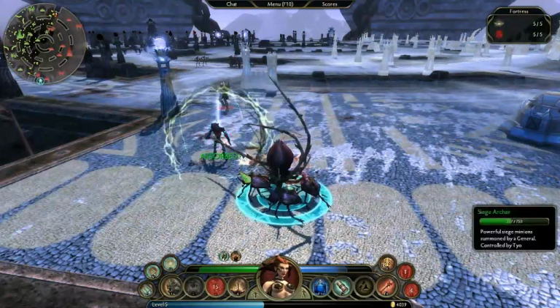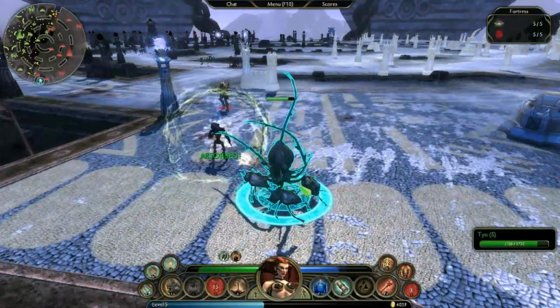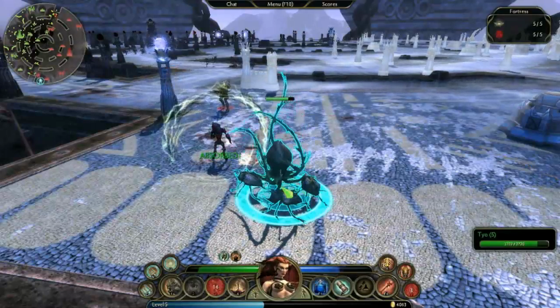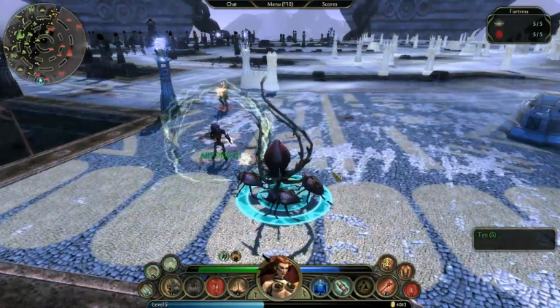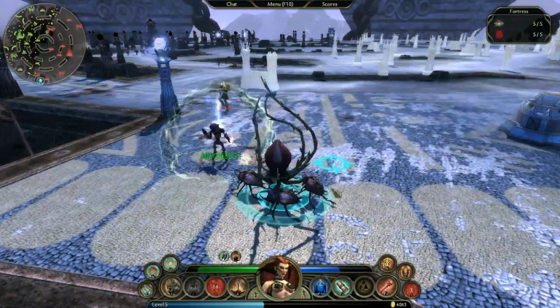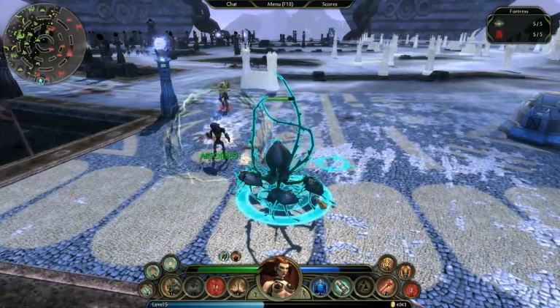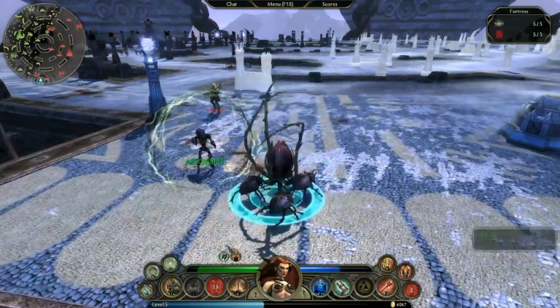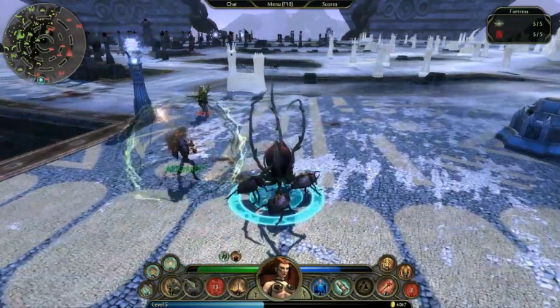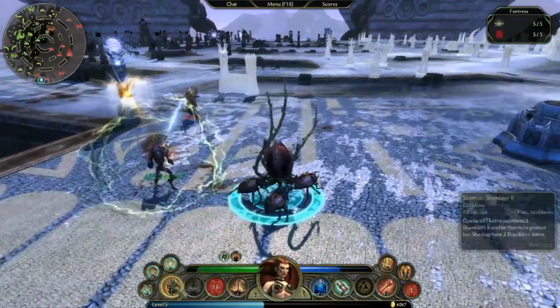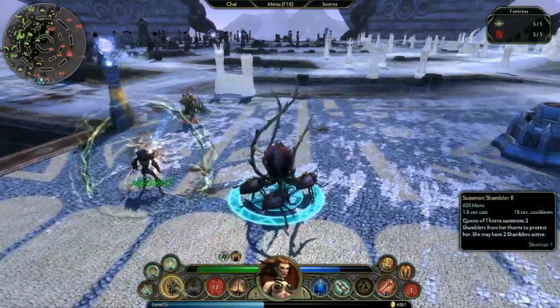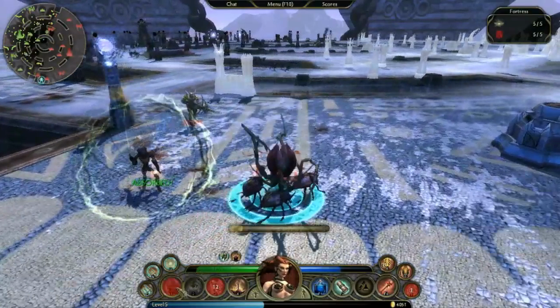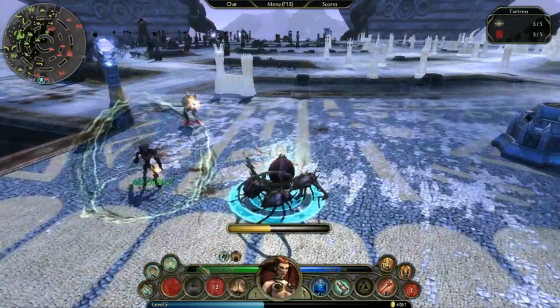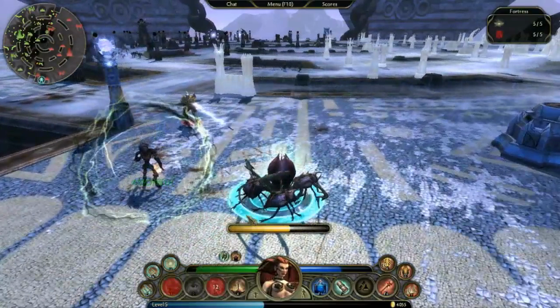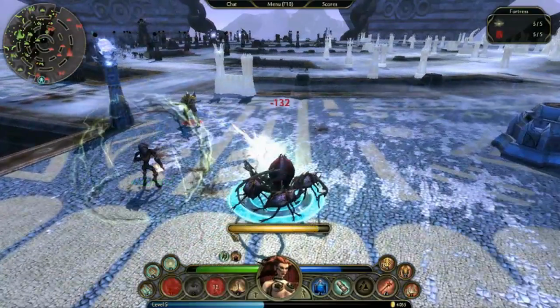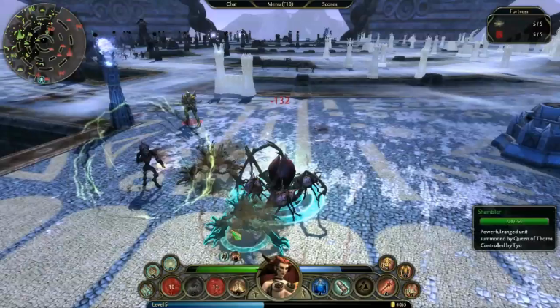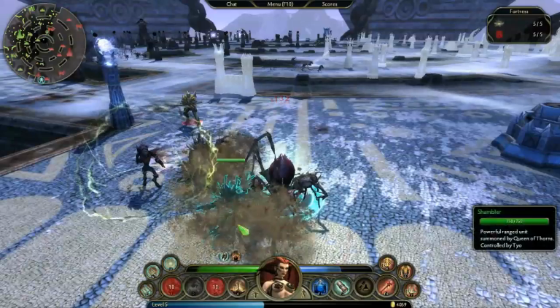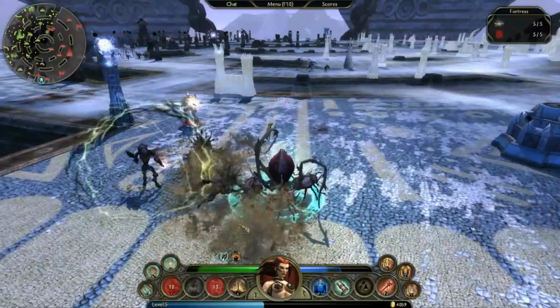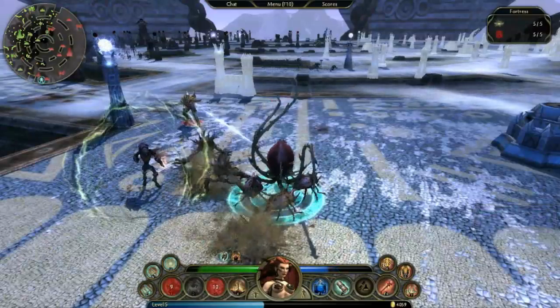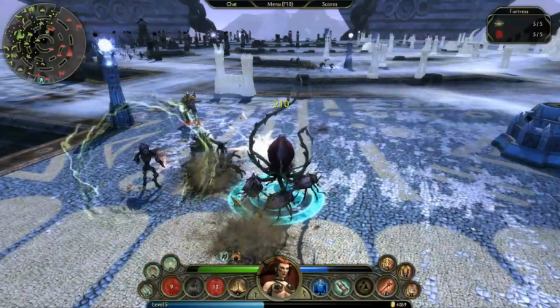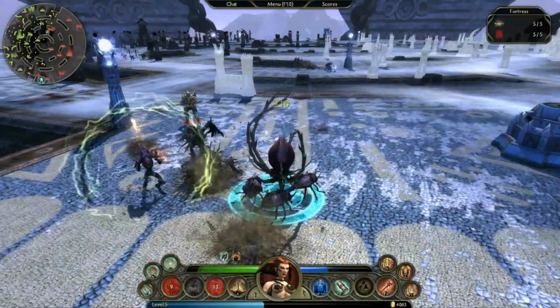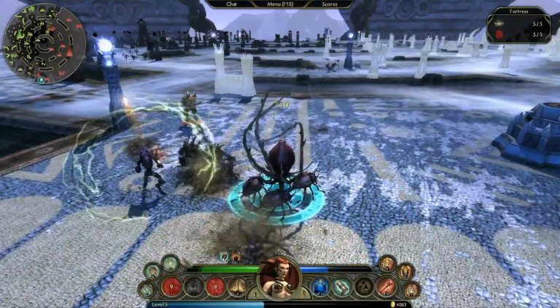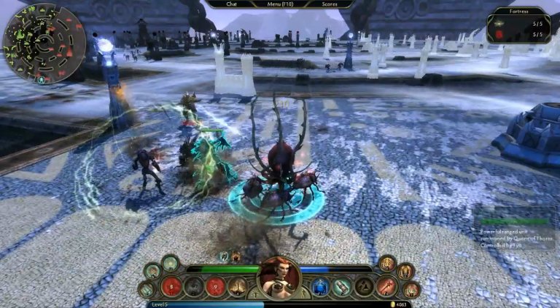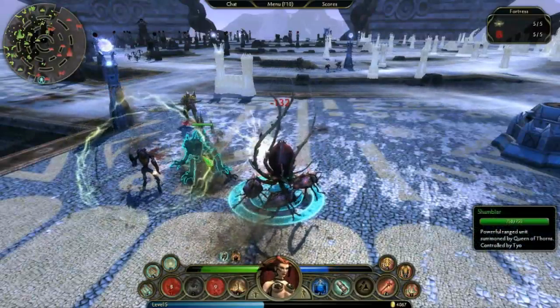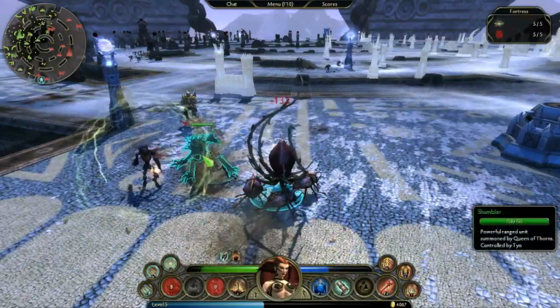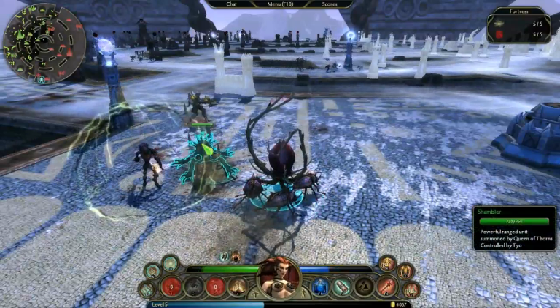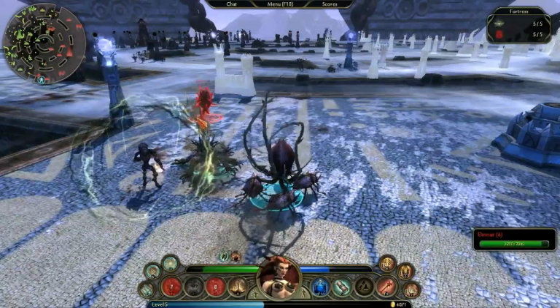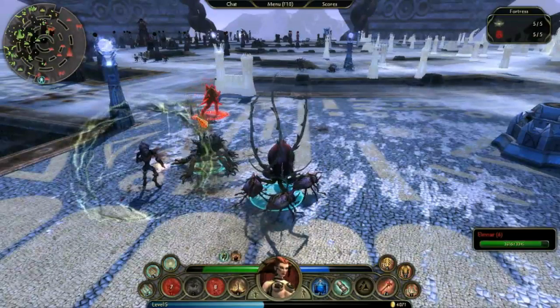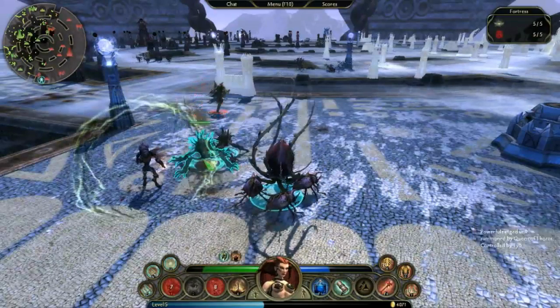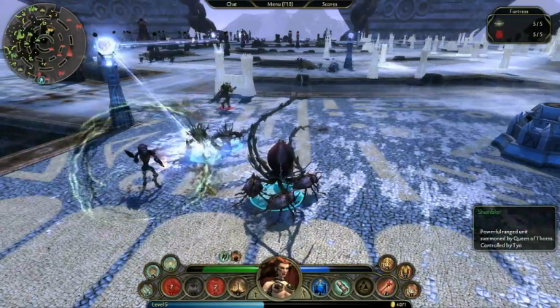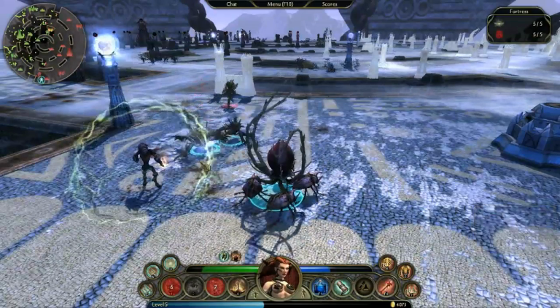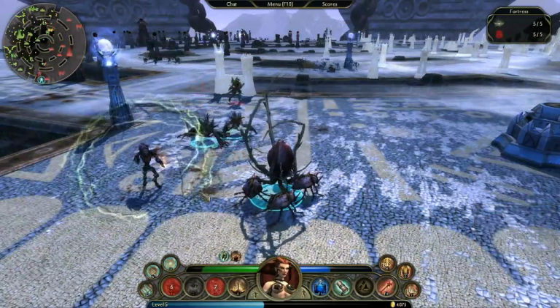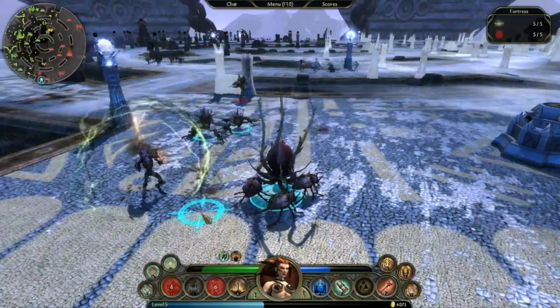Getting back to the Queen here, her special minions are the Shamblers, which are a ranged unit that can be mulched by the Queen to regain health and mana. I think of them as walking potions.